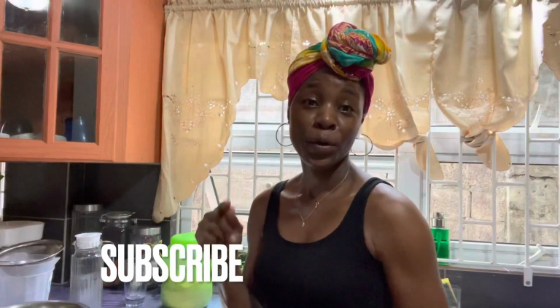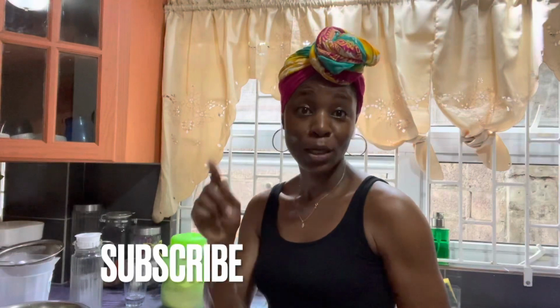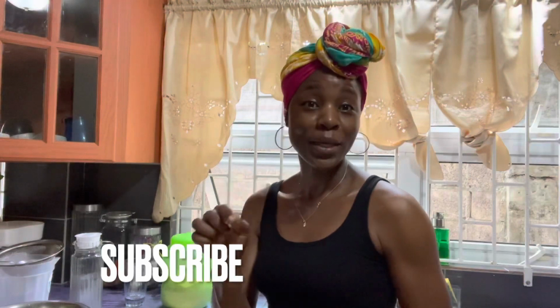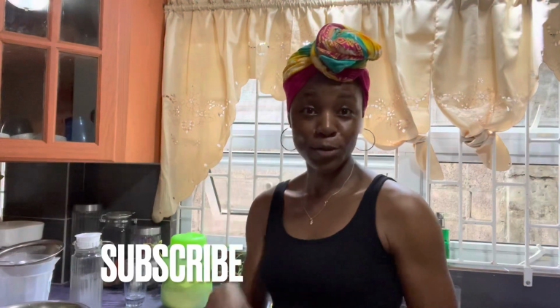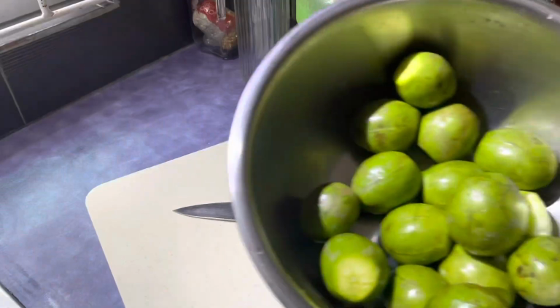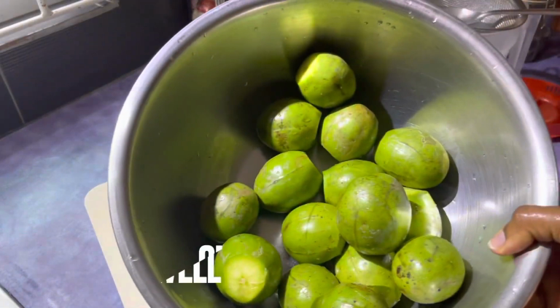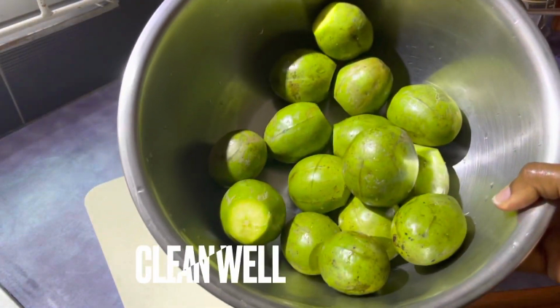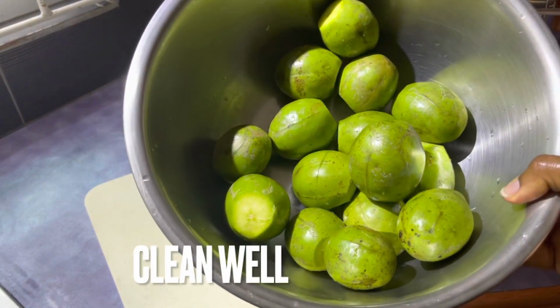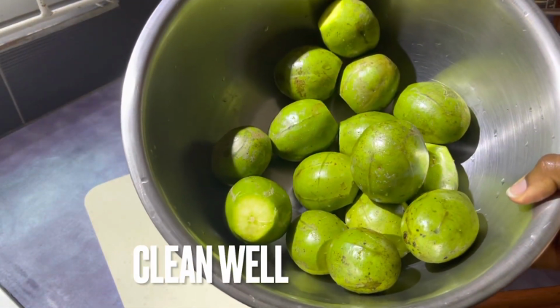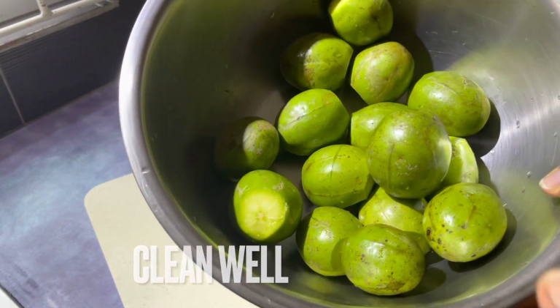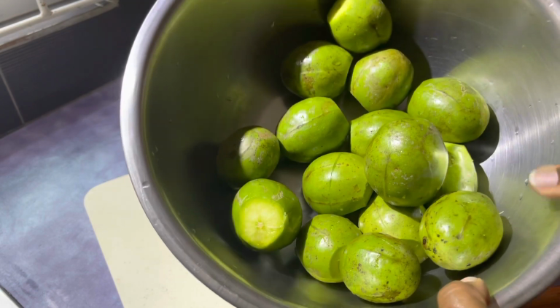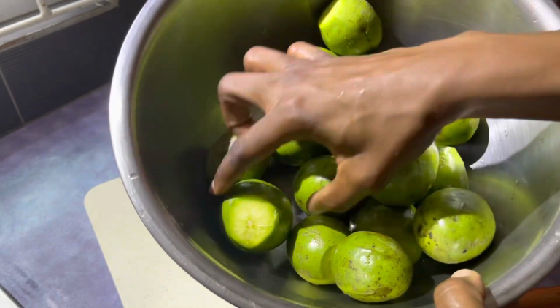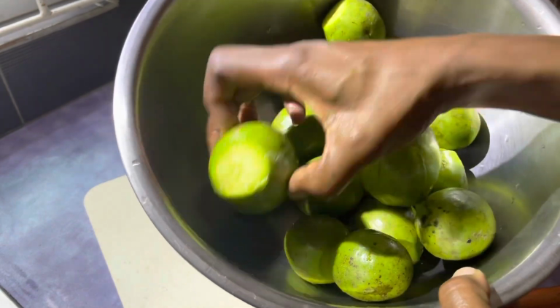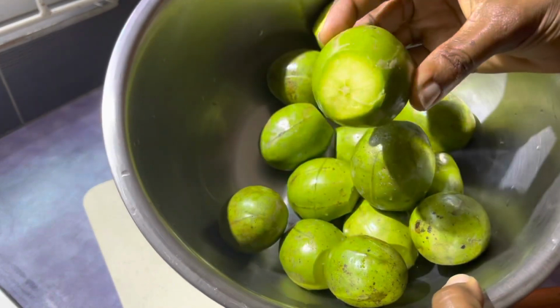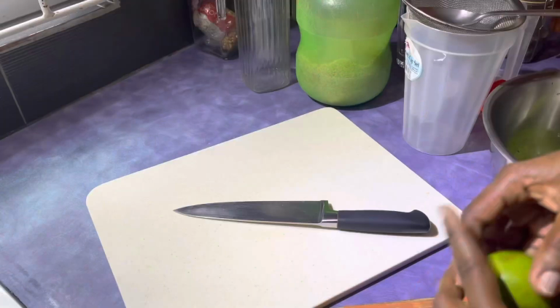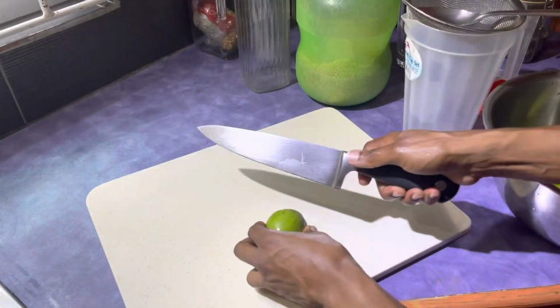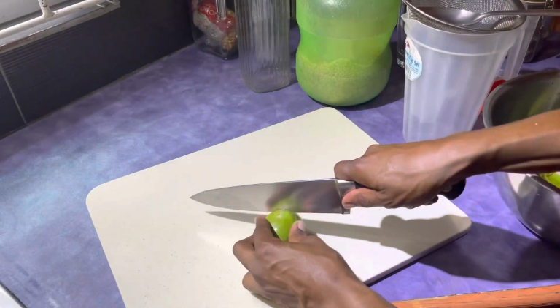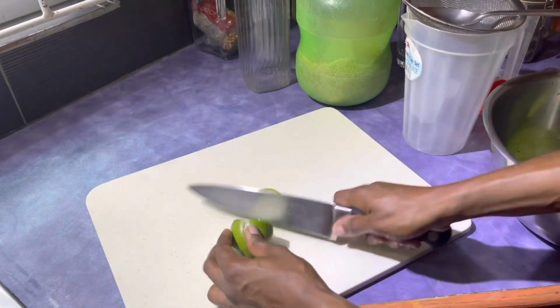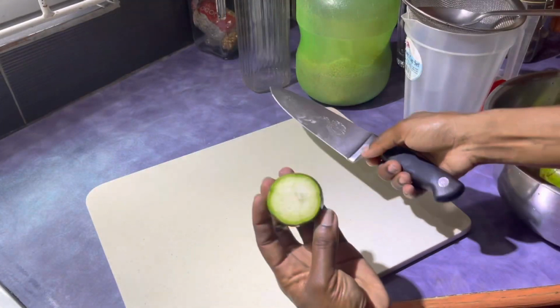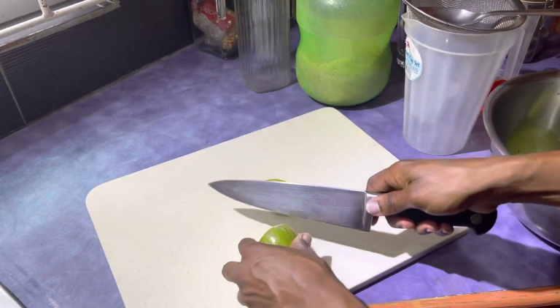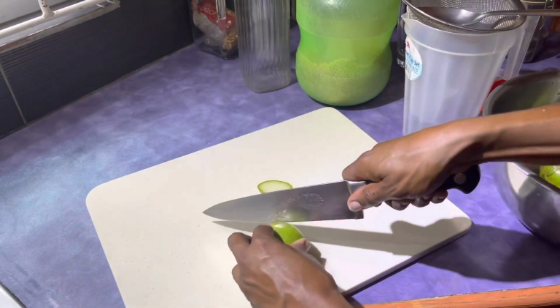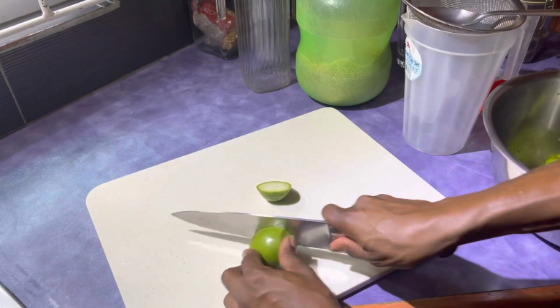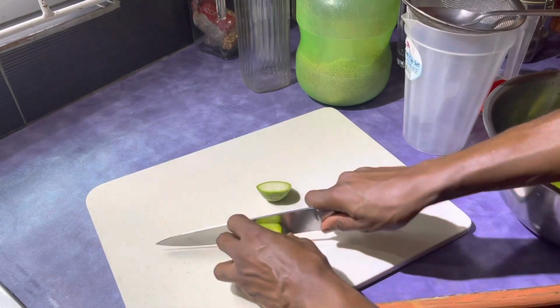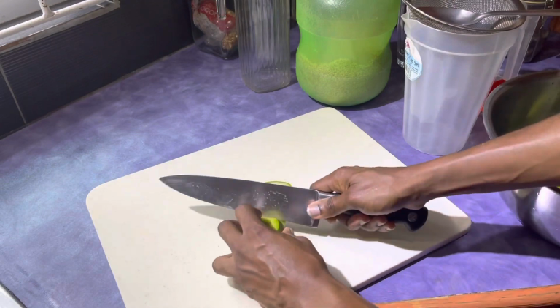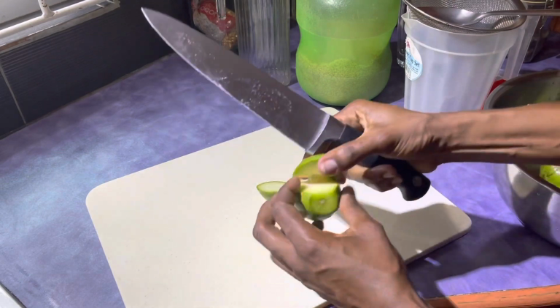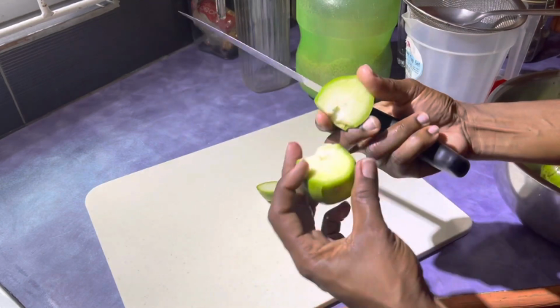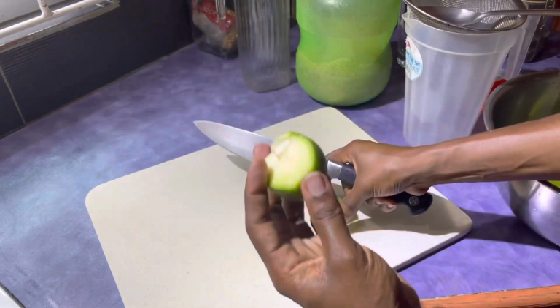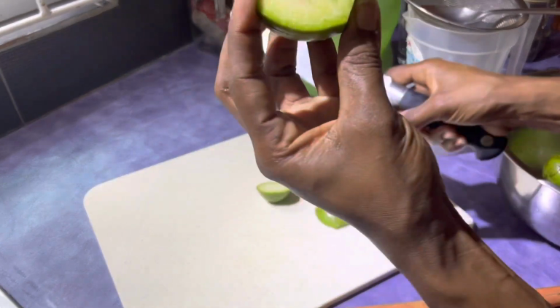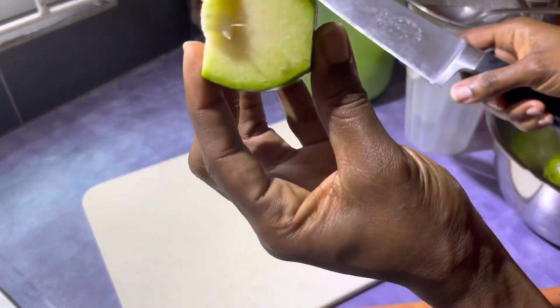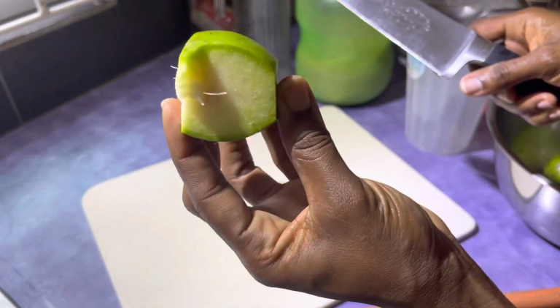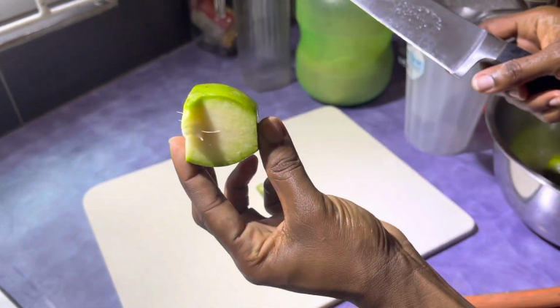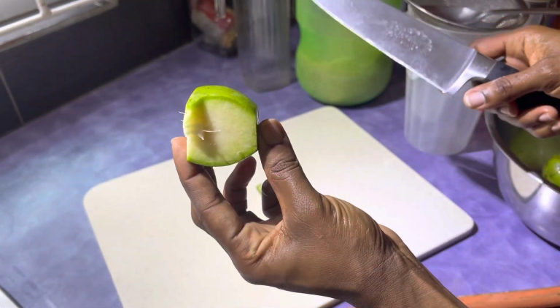We're making golden apple juice. I've washed these off already and I have cut off the top. There's a seed in the middle so I'm going to cut around it.